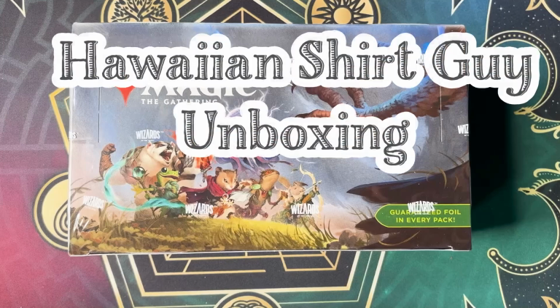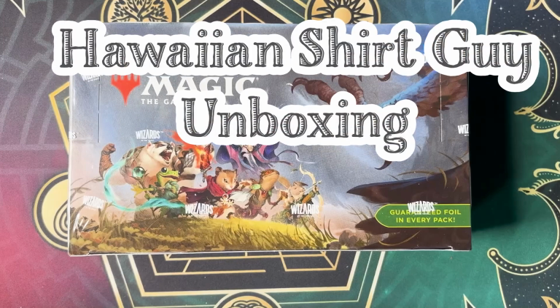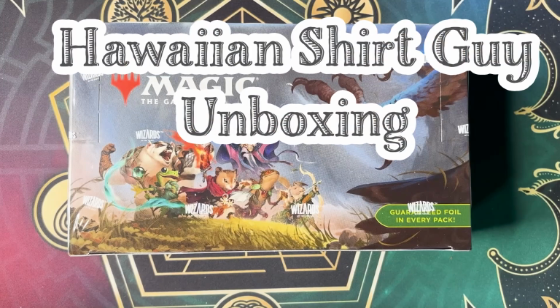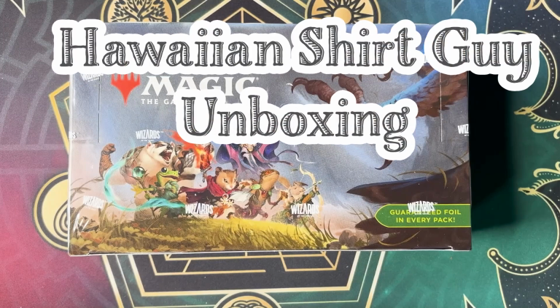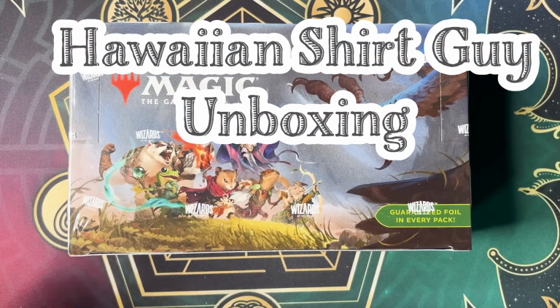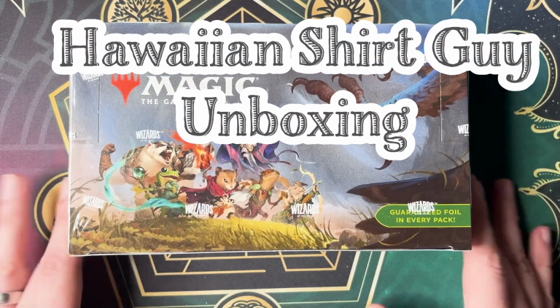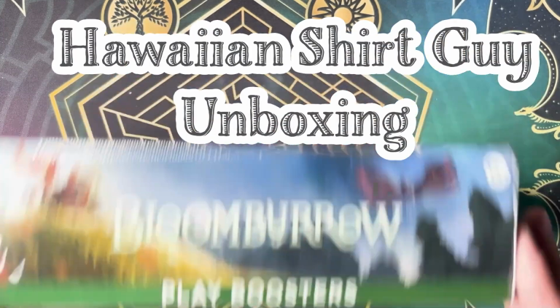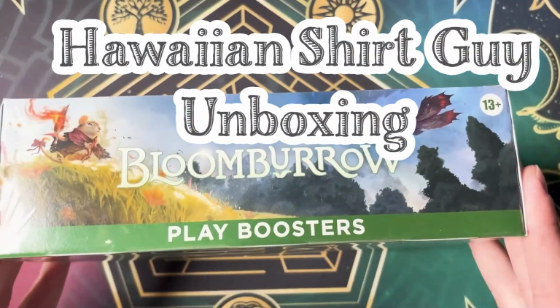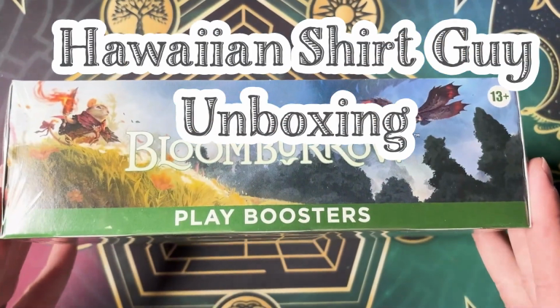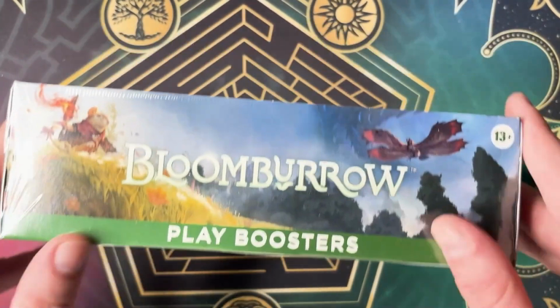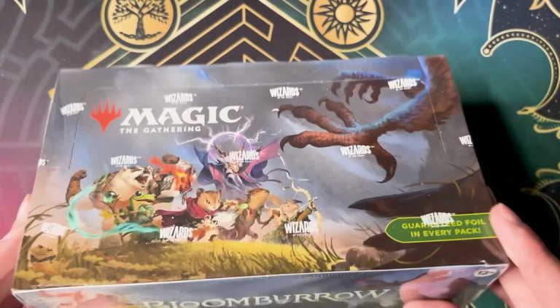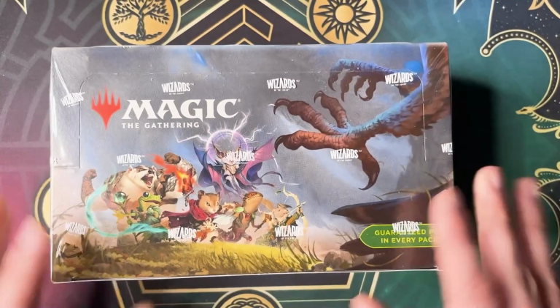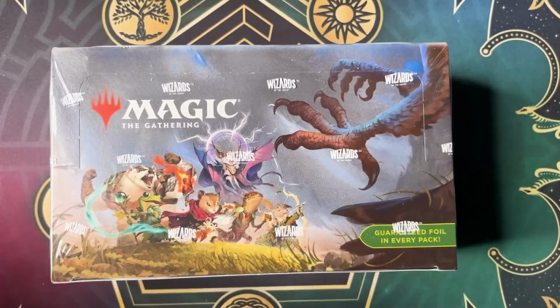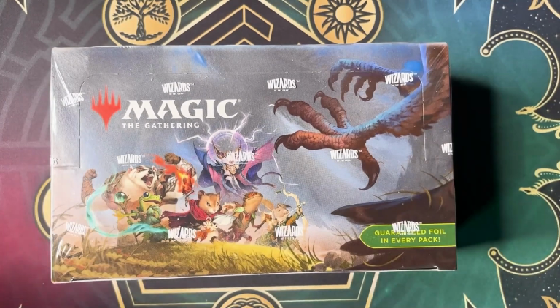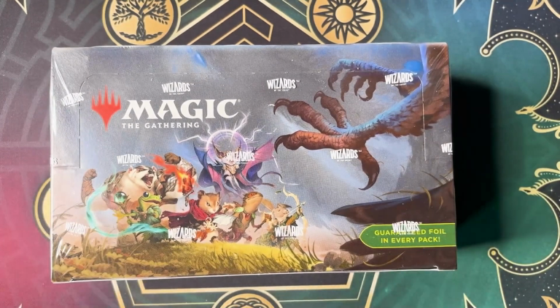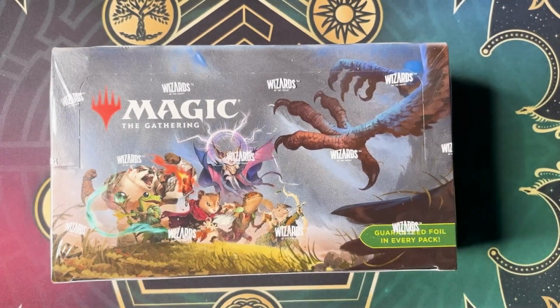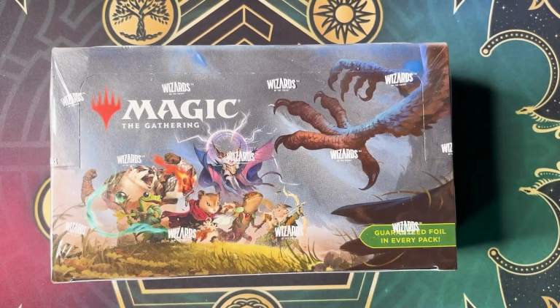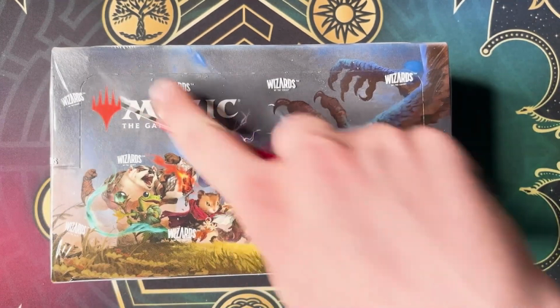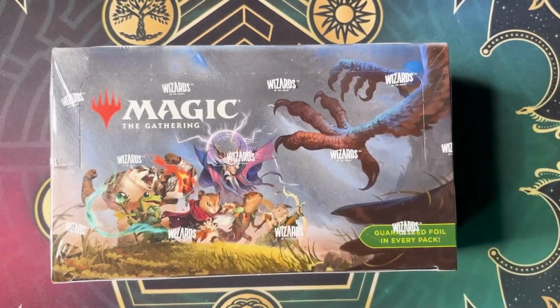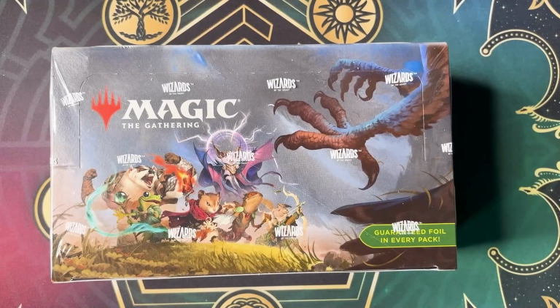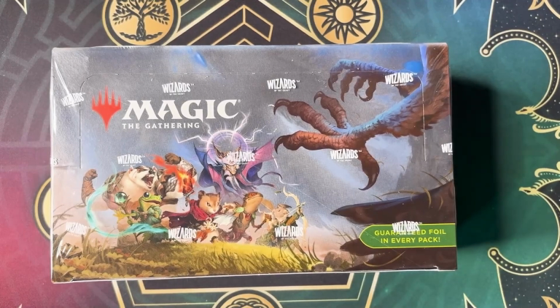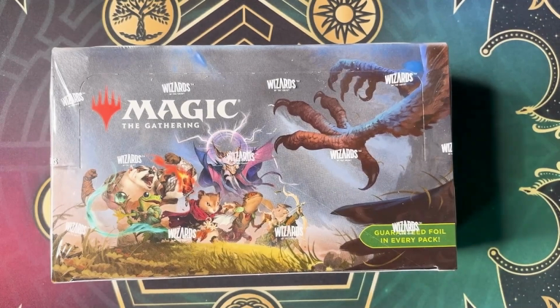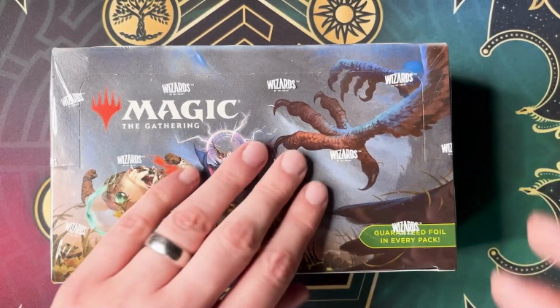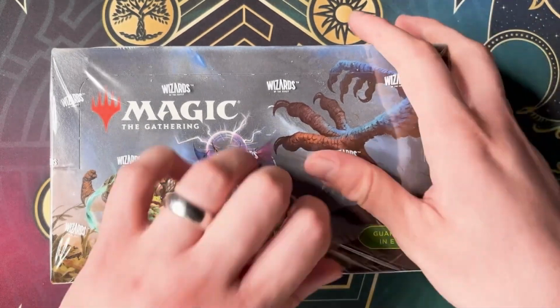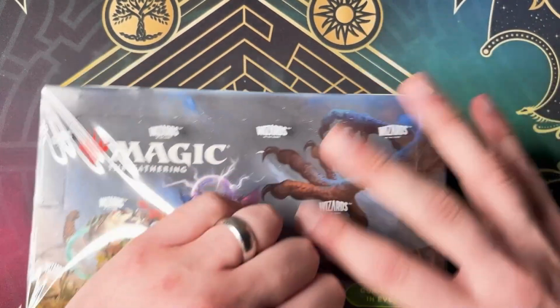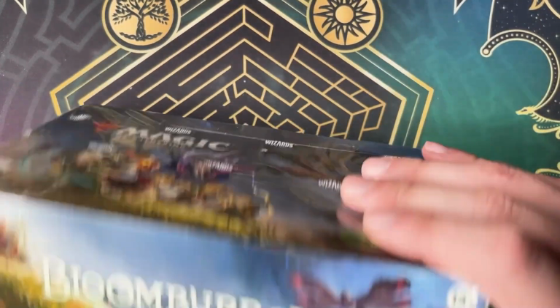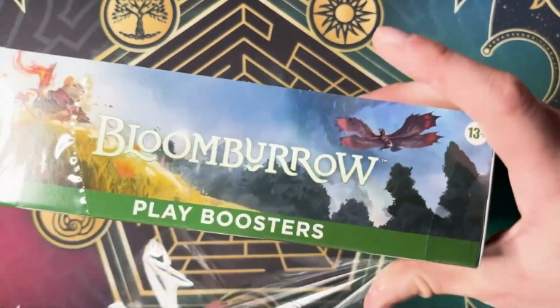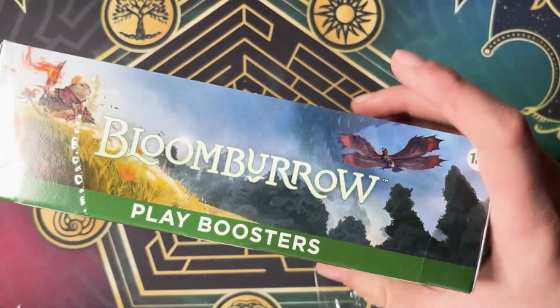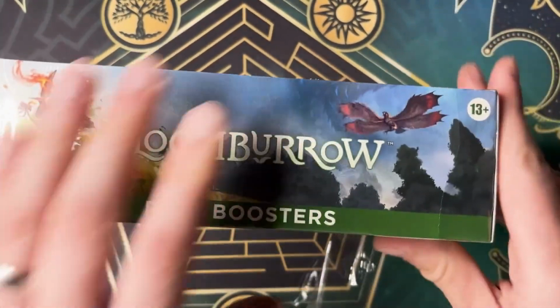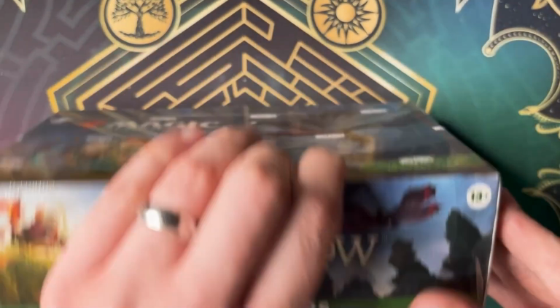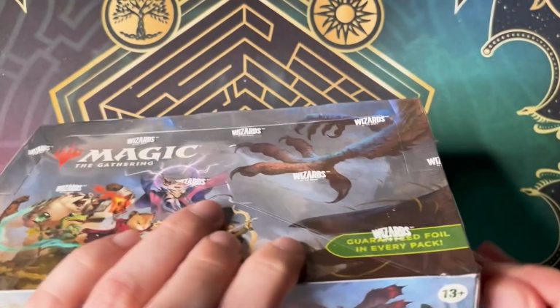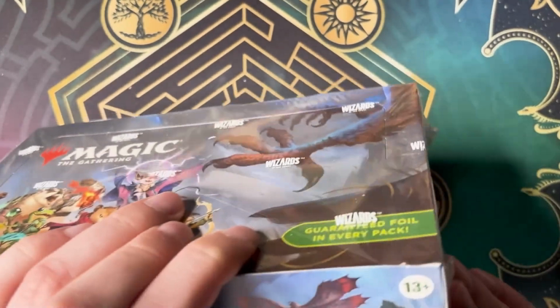Hello and welcome back to another Hawaiian Shirt Guy unboxing. Sleek Bloomberg Playboosters. We are looking for them Beastie Boys. Seems like everything that is the Apex Predator in this set is worth a couple of bucks, so that's what we're looking for.